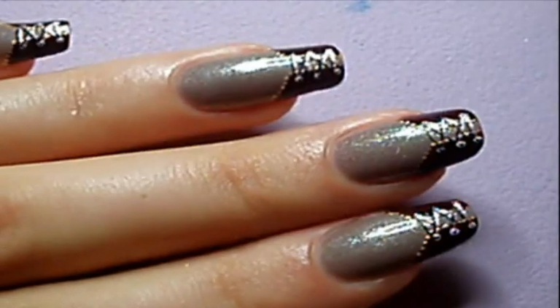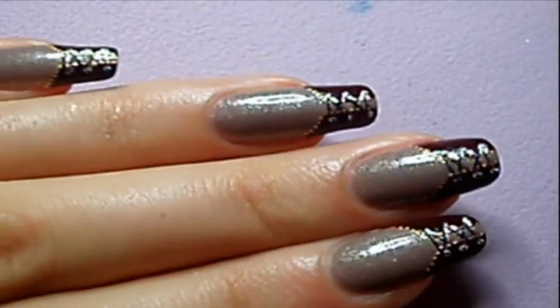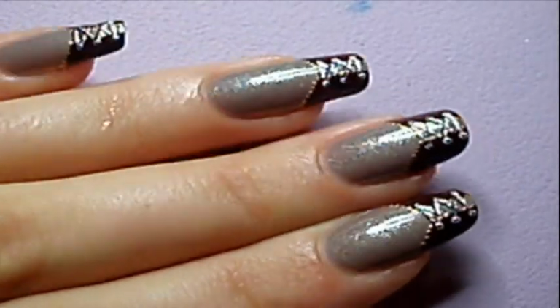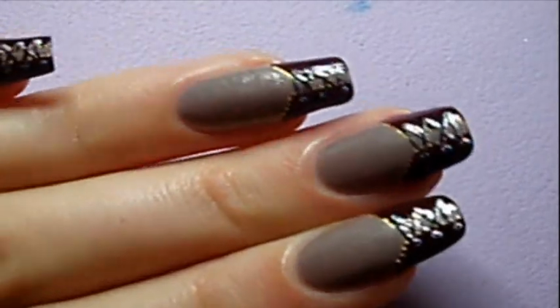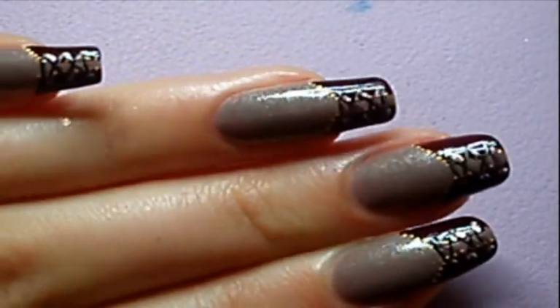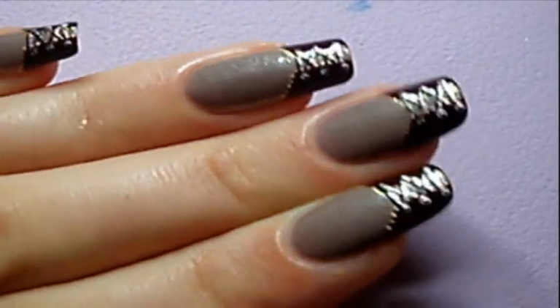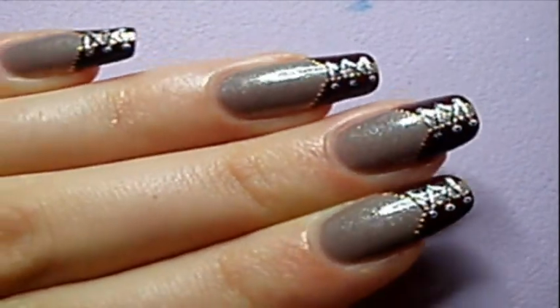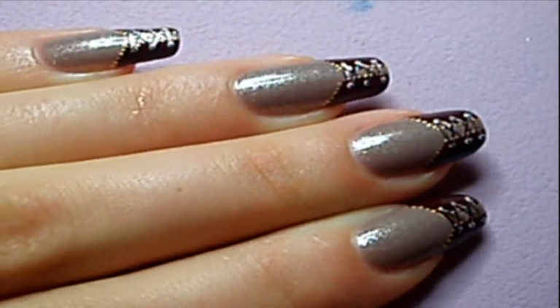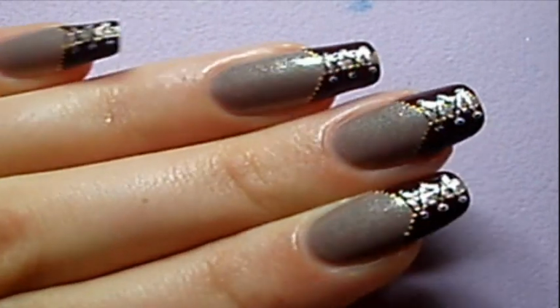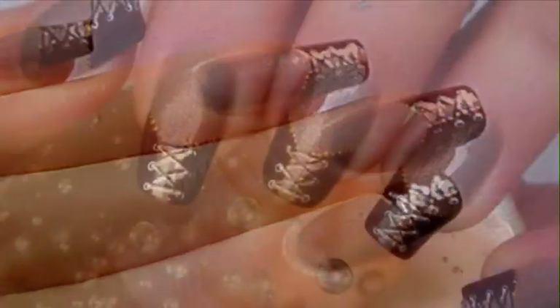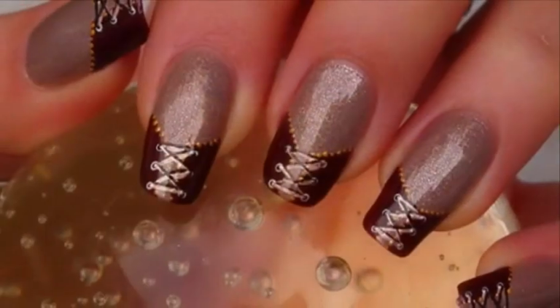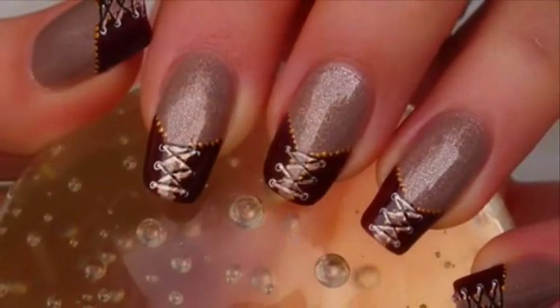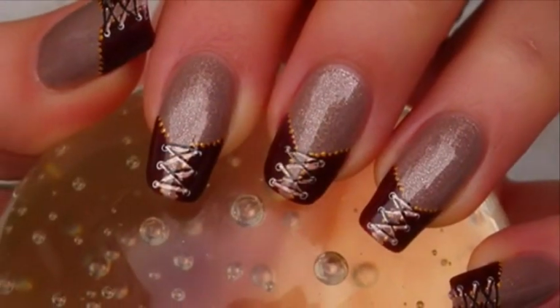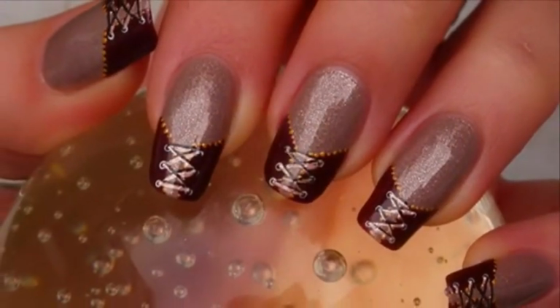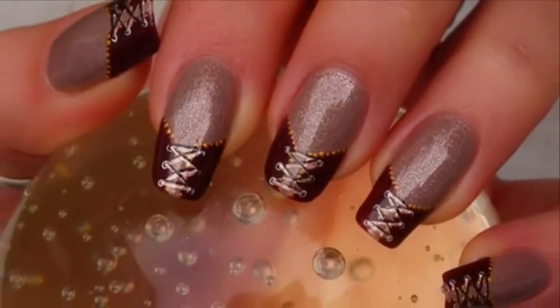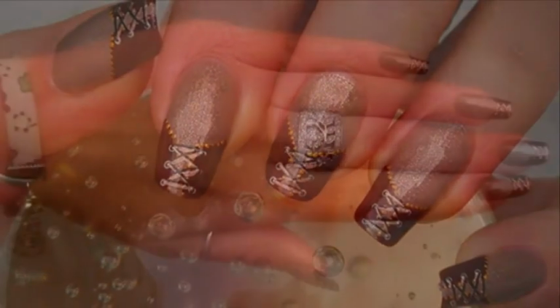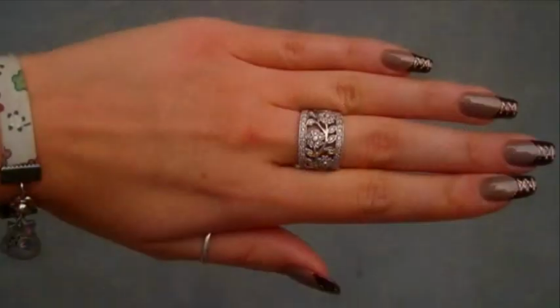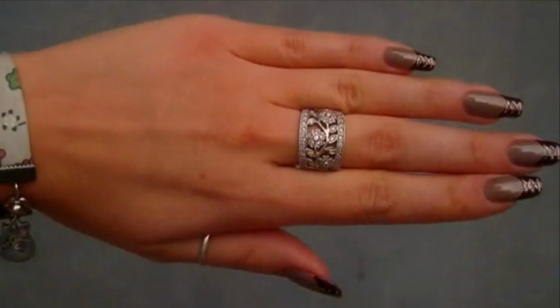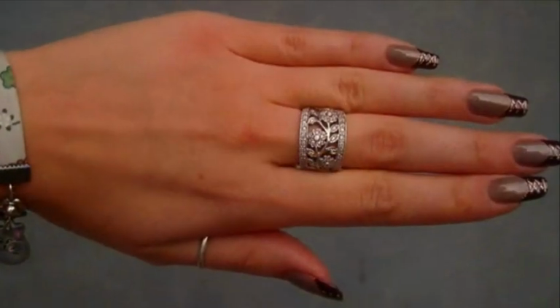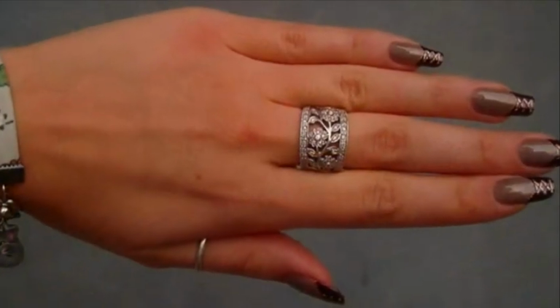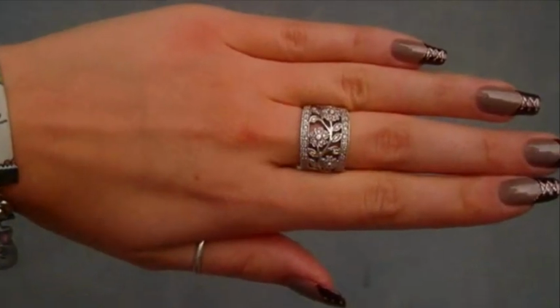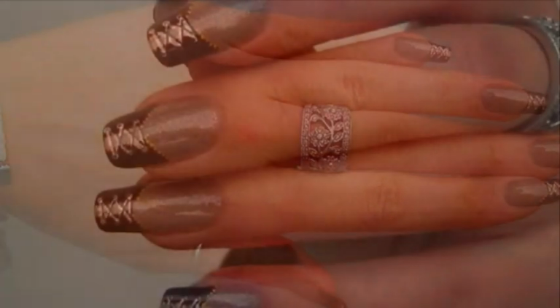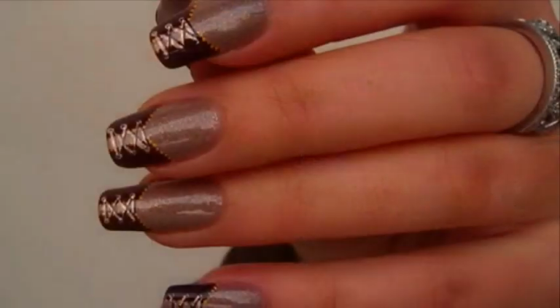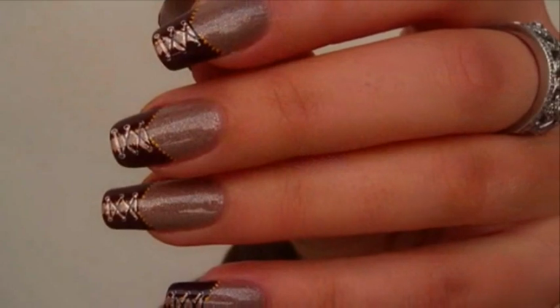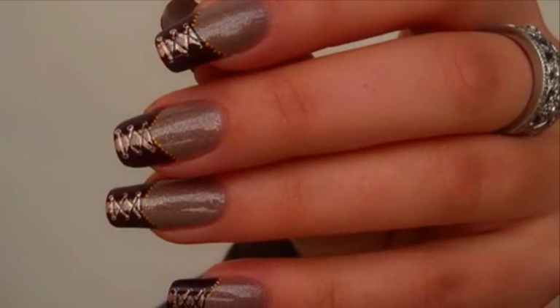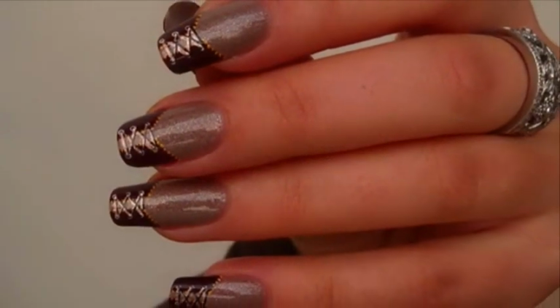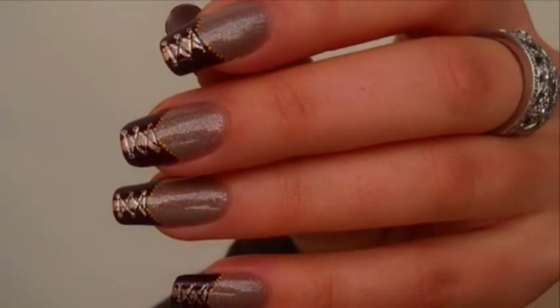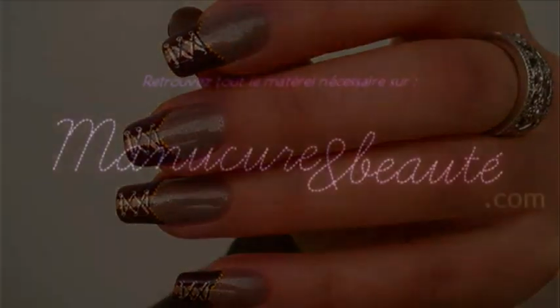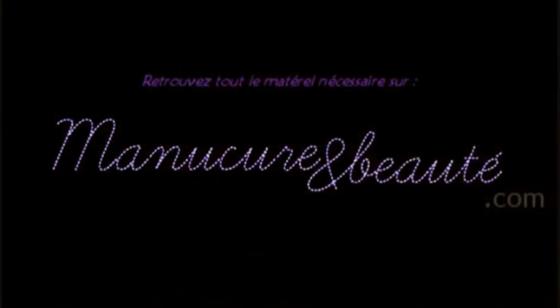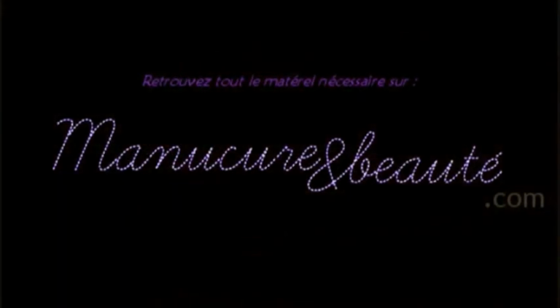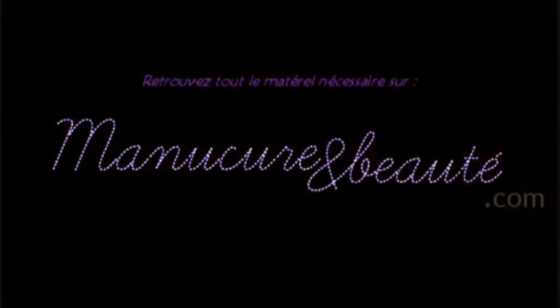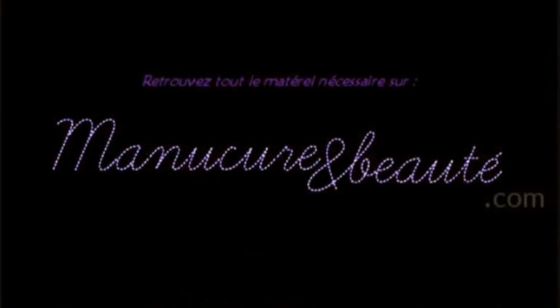And that's it! I hope you enjoyed this video. The products used in this video are on sale on manicurebooté.com. See you soon for another nail art tutorial!